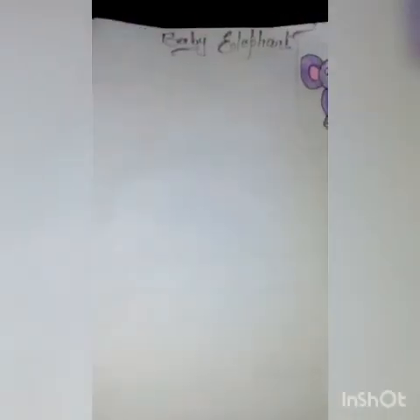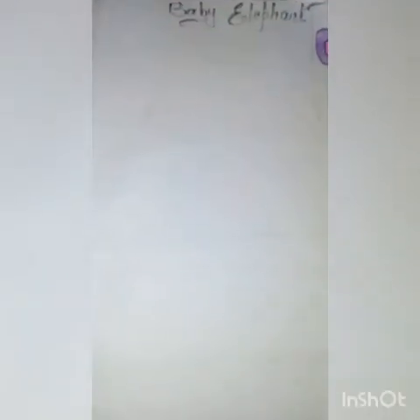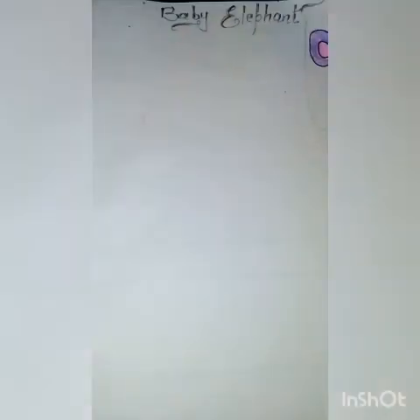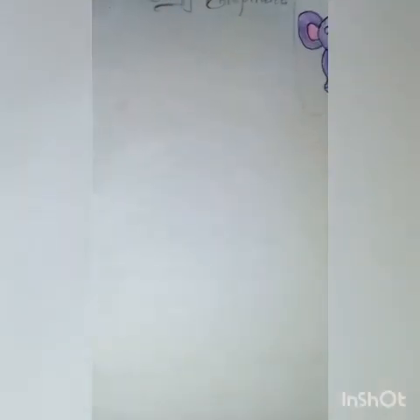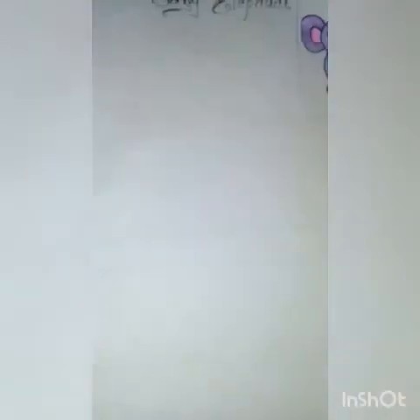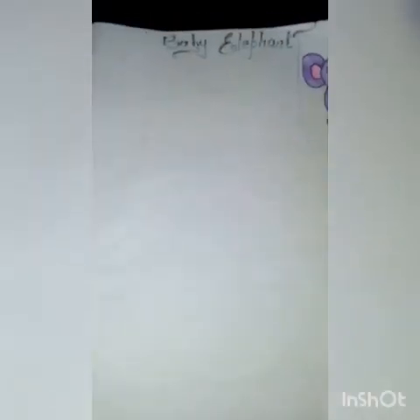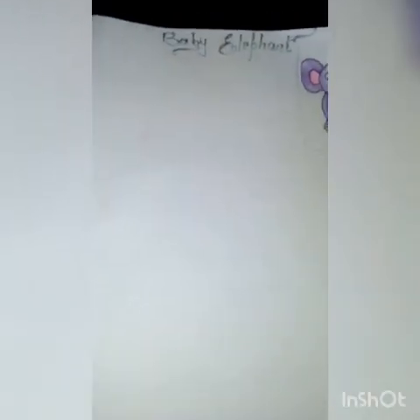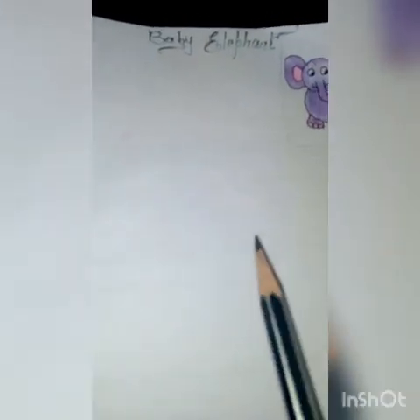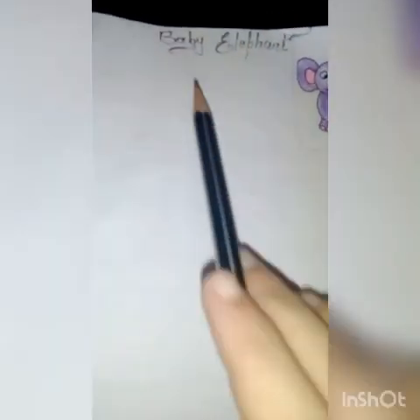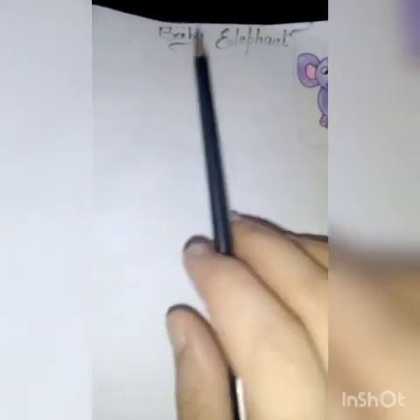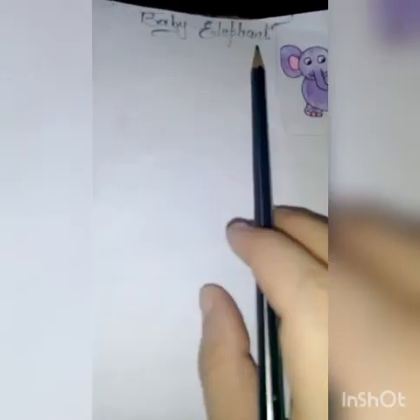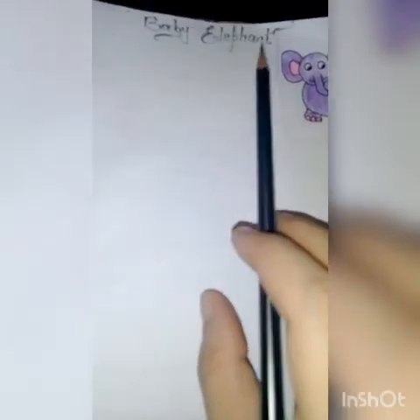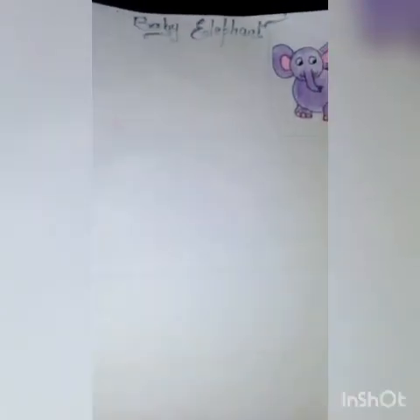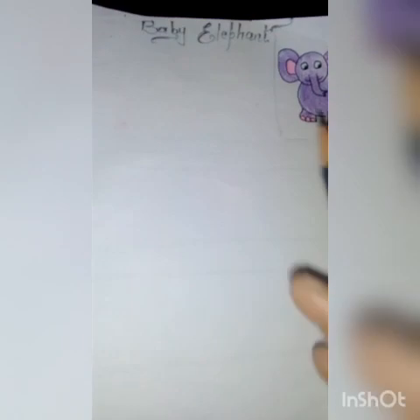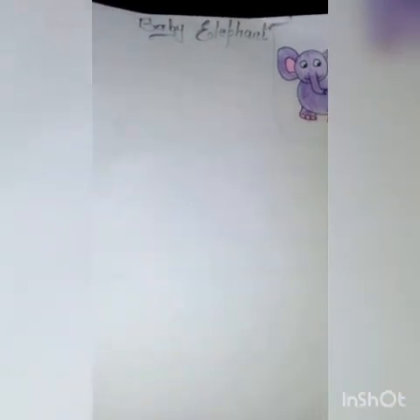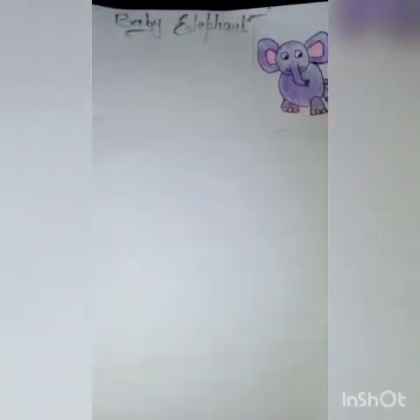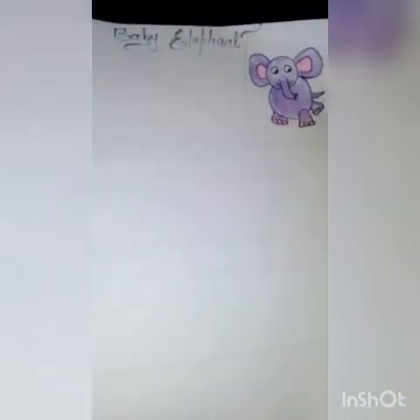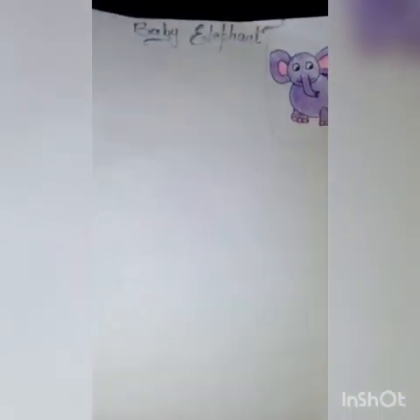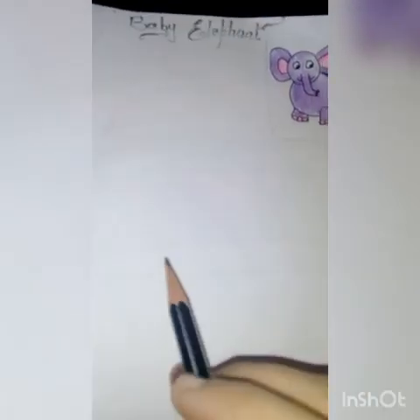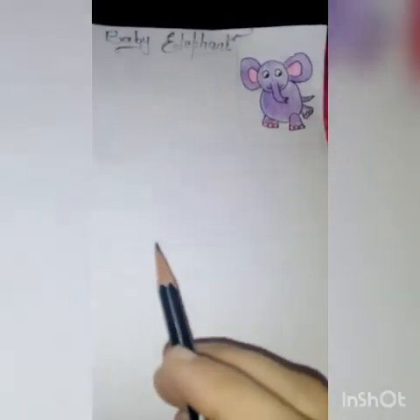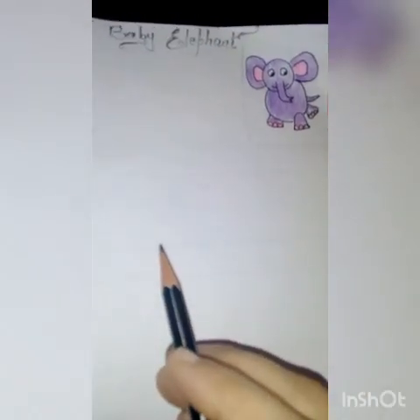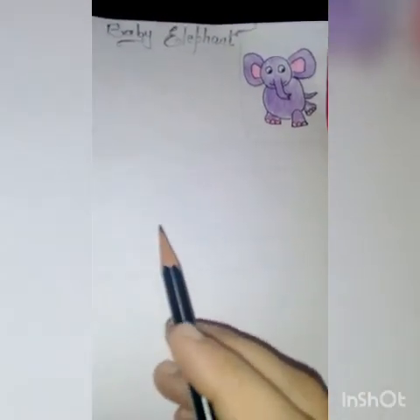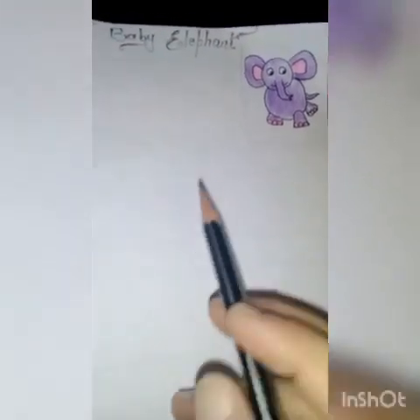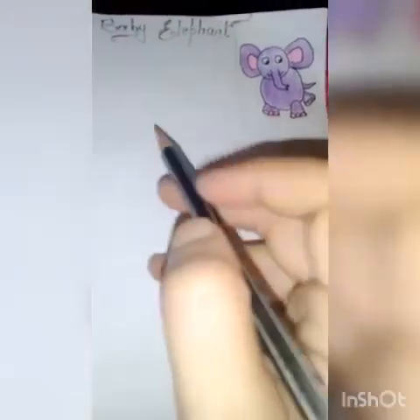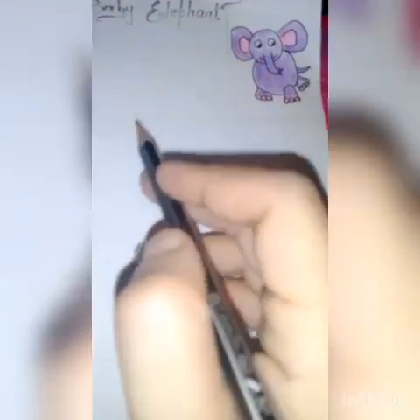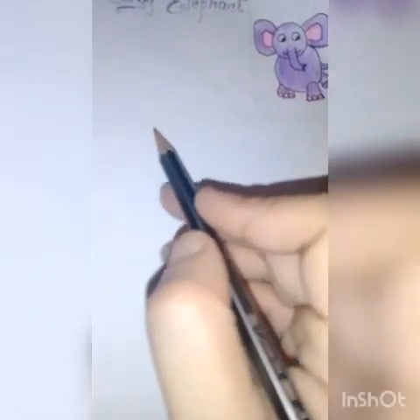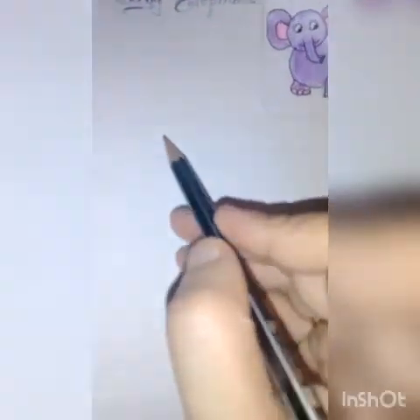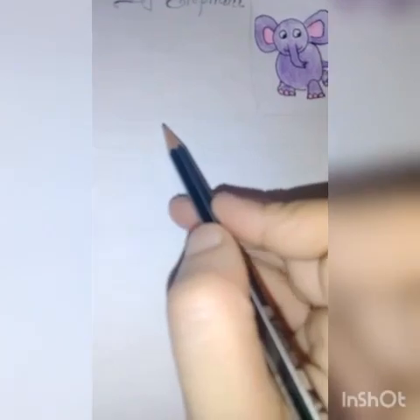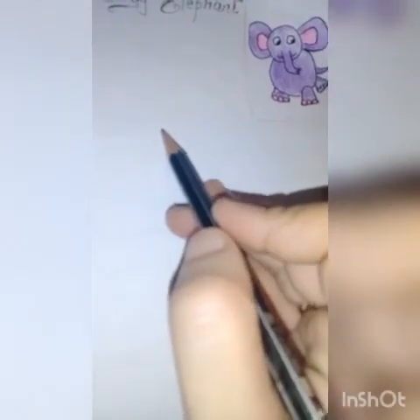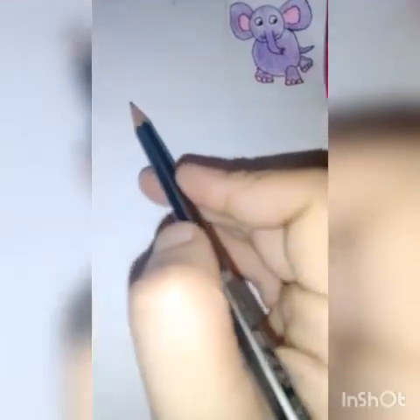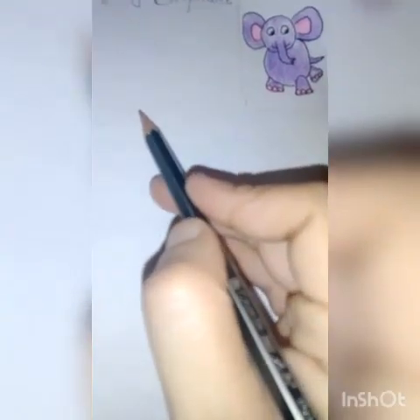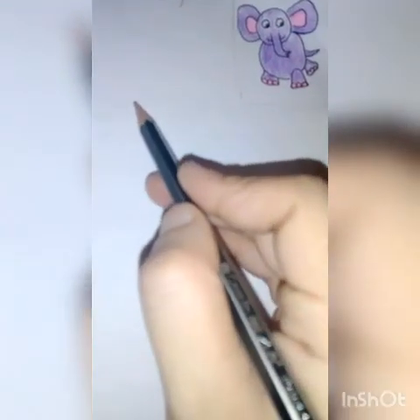Good morning students, today we are going to learn how to draw the baby elephant. Now we will start. First, we have to draw one circle for the face.